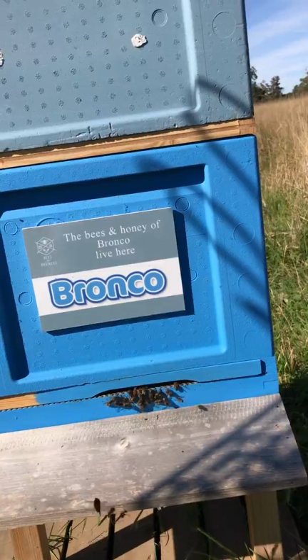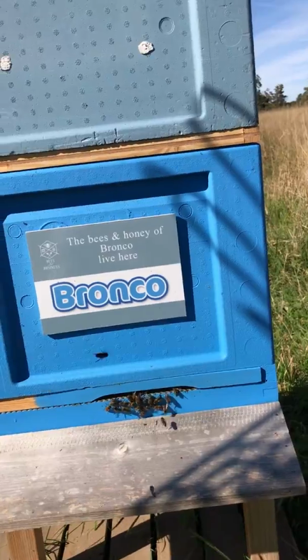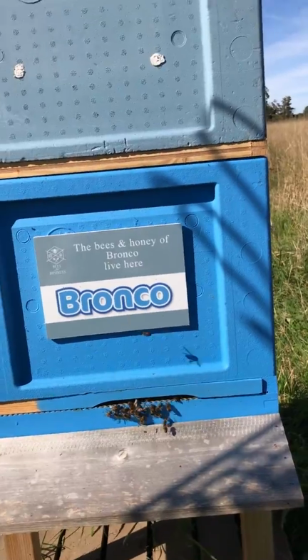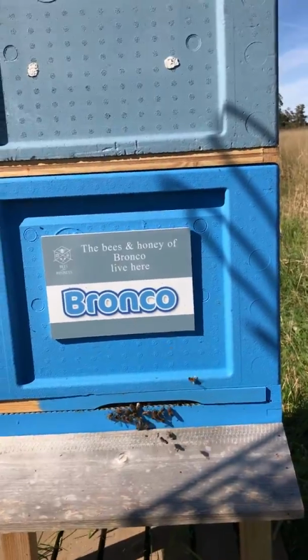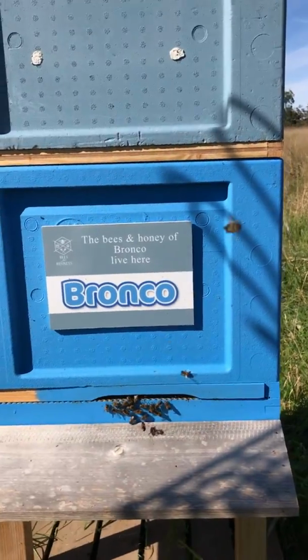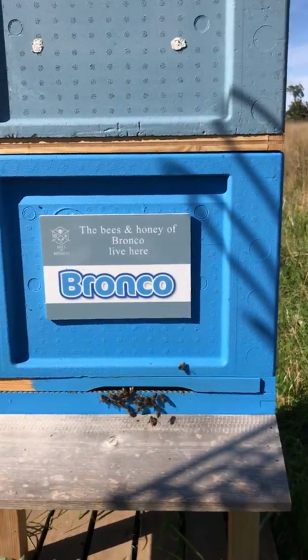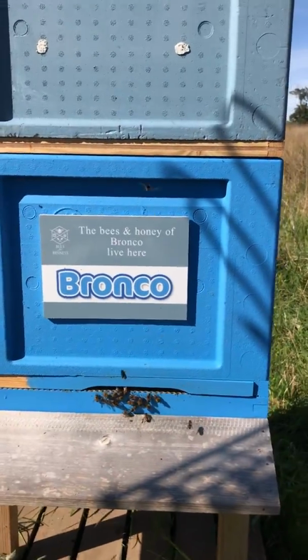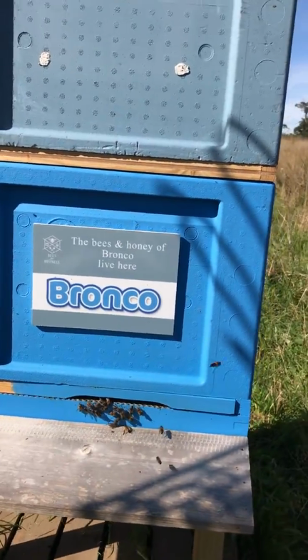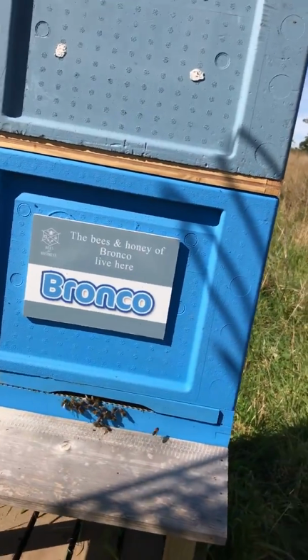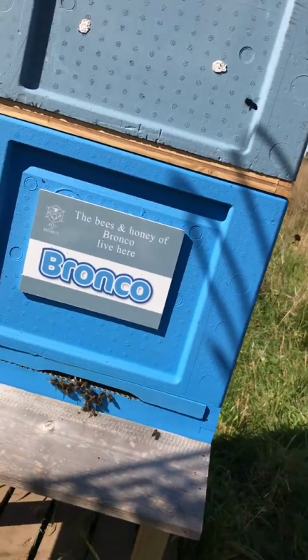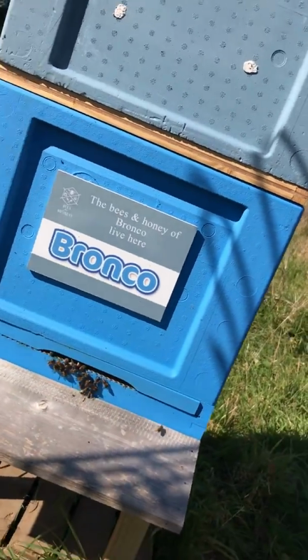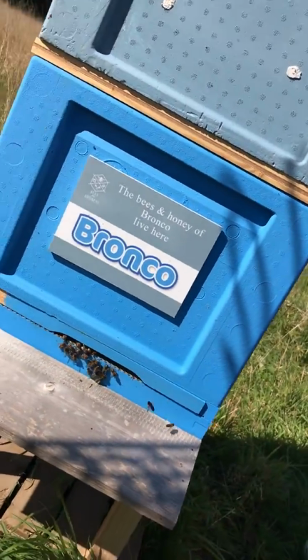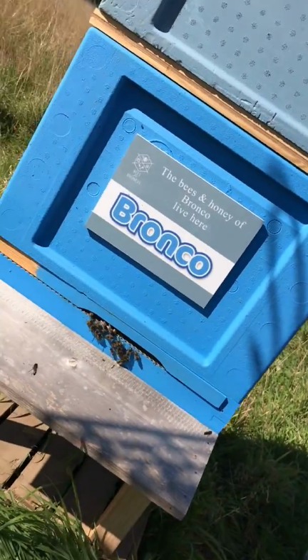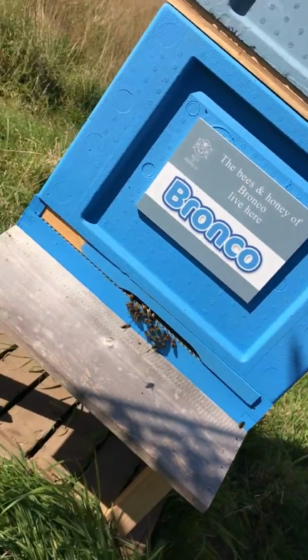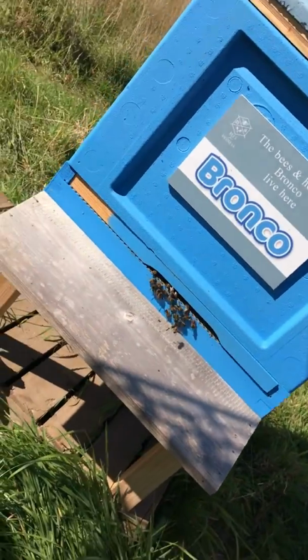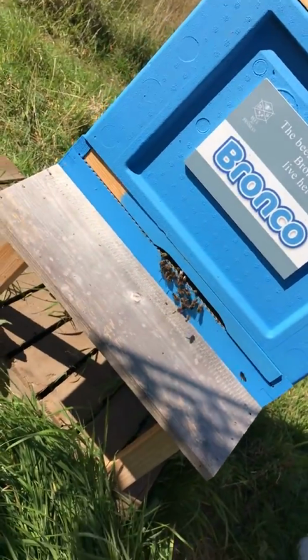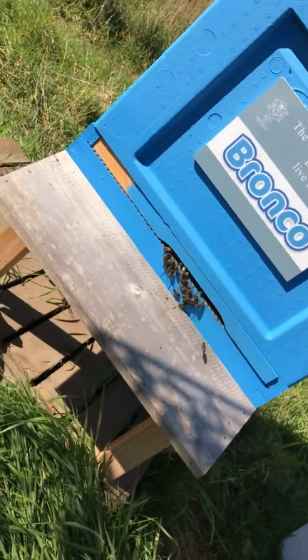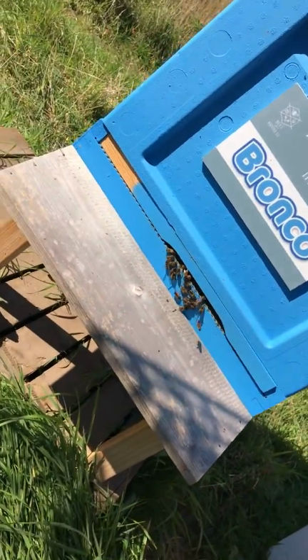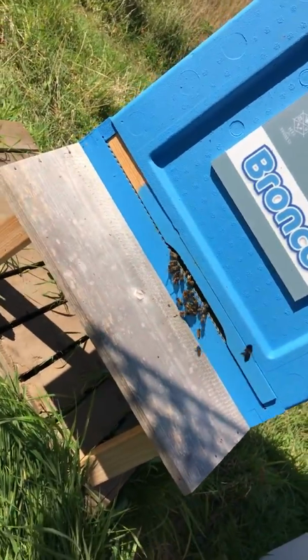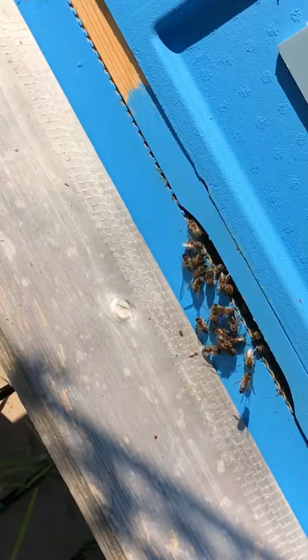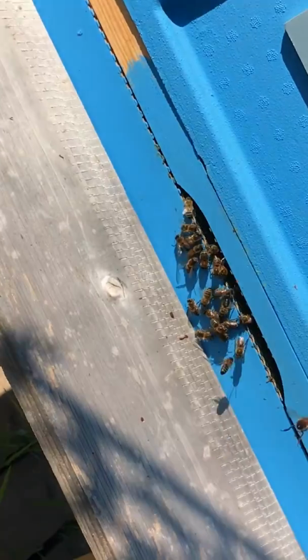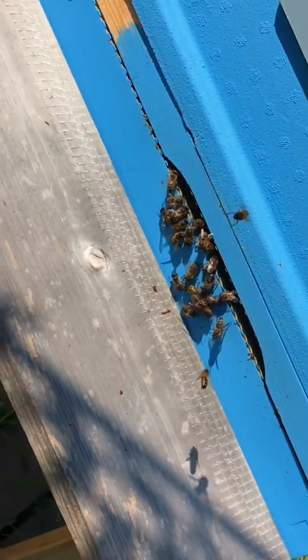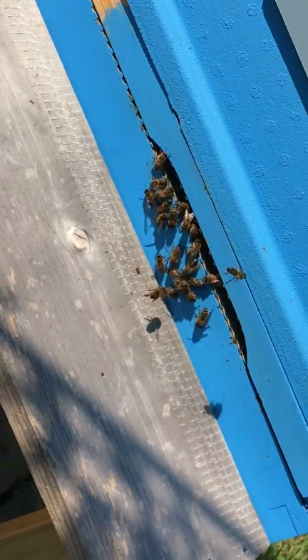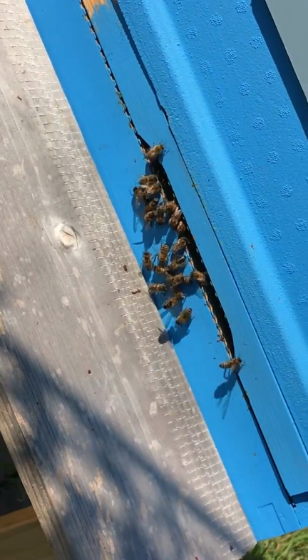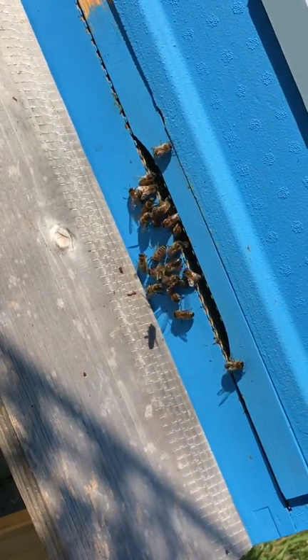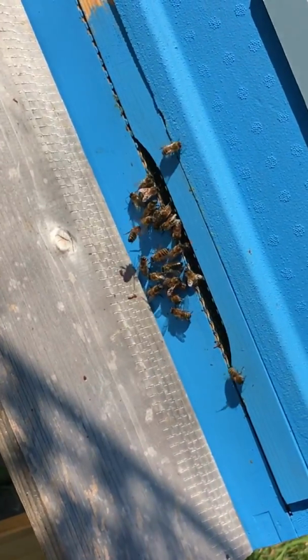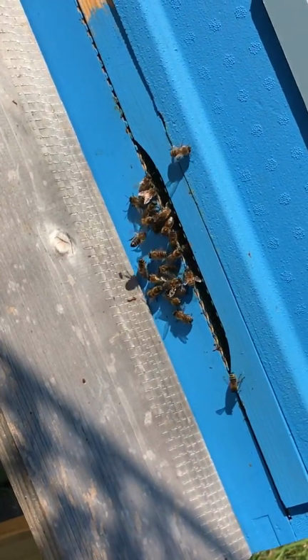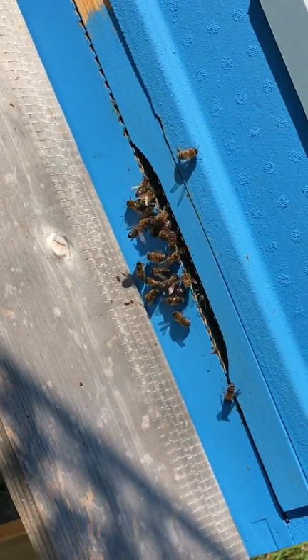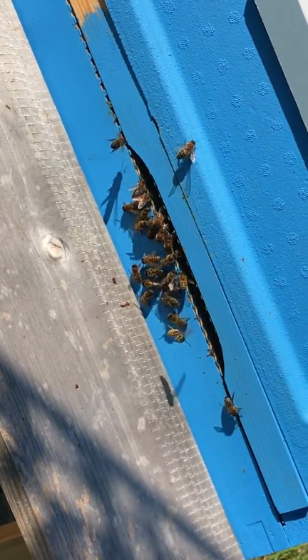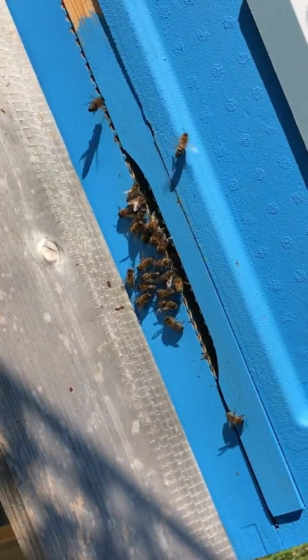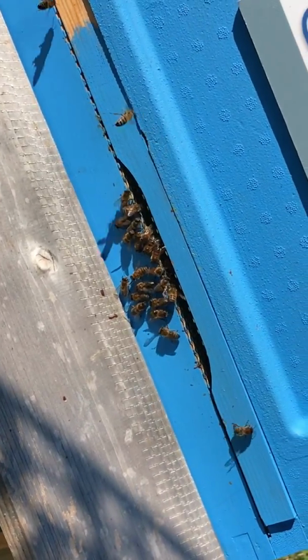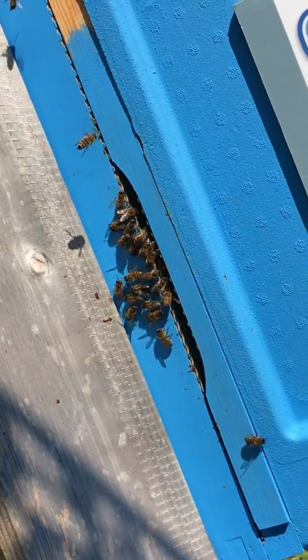Hello guys! Following on from my other video, I thought I'd just really quickly show you what's going on. You've got a lot of activity out the front here today.